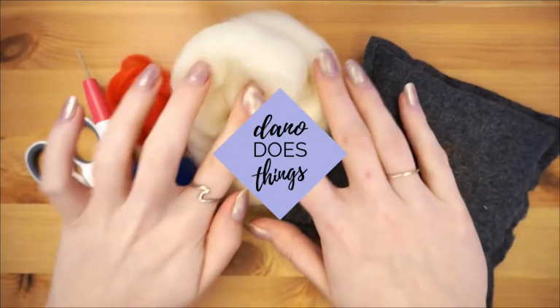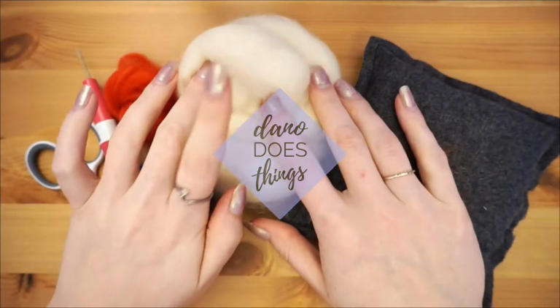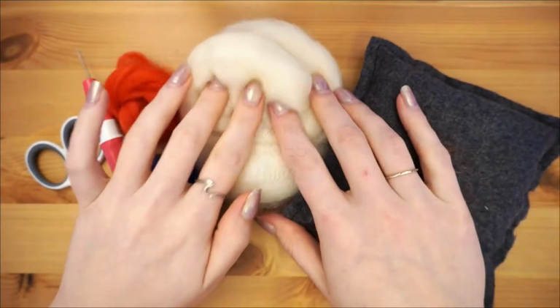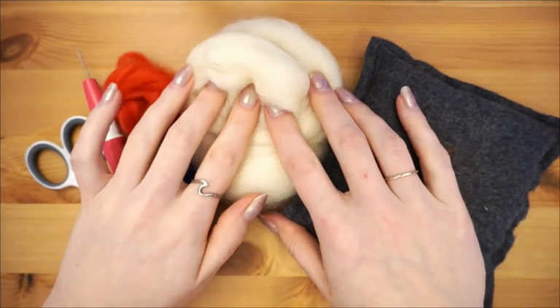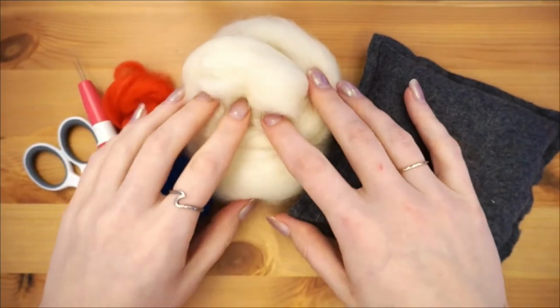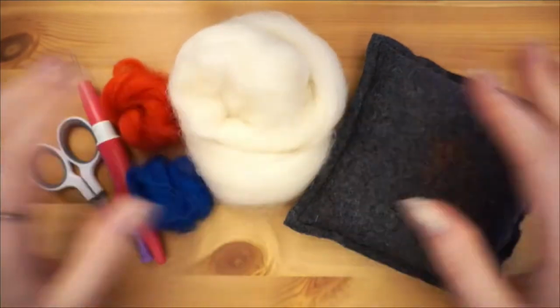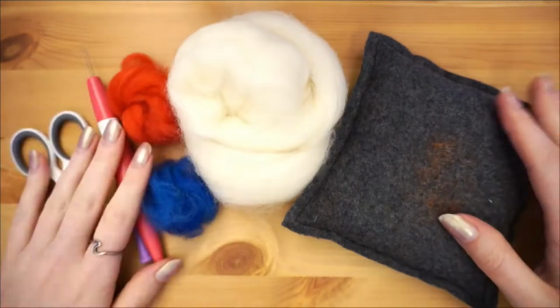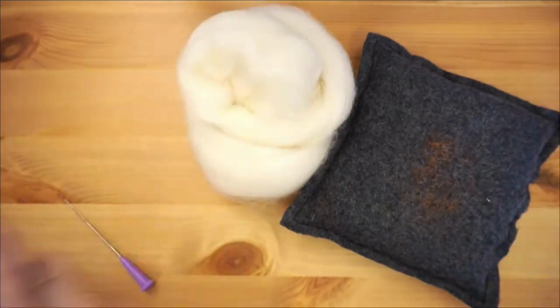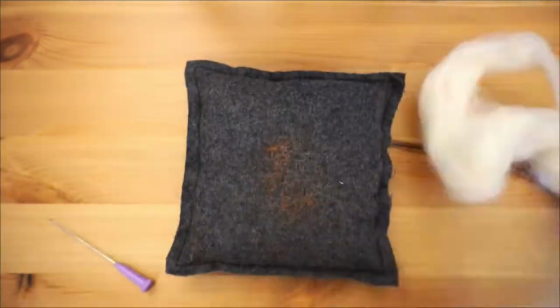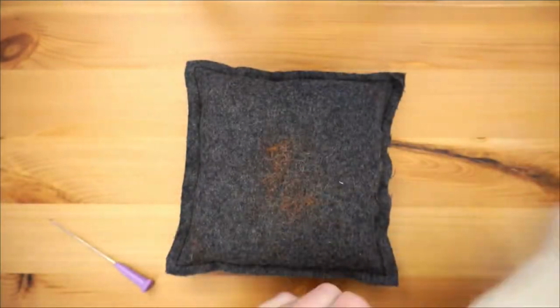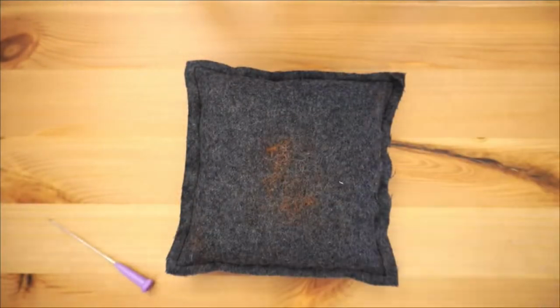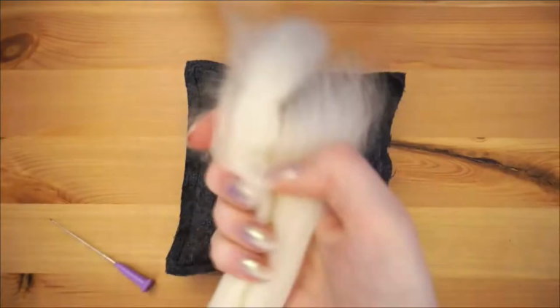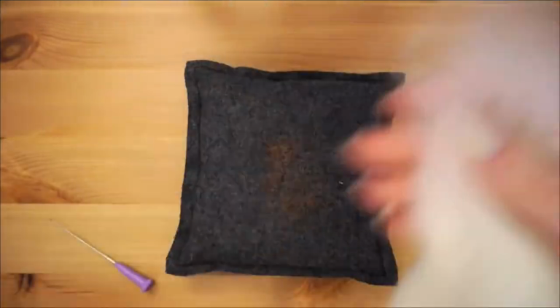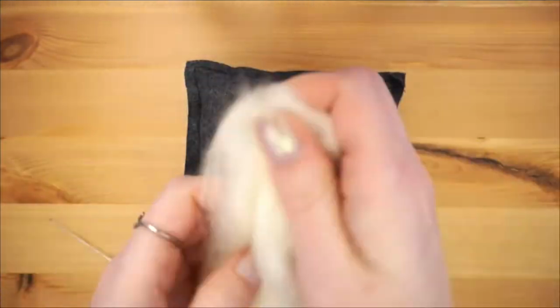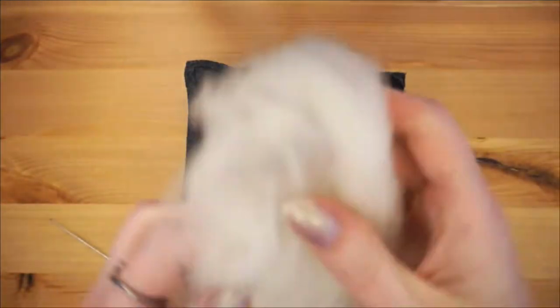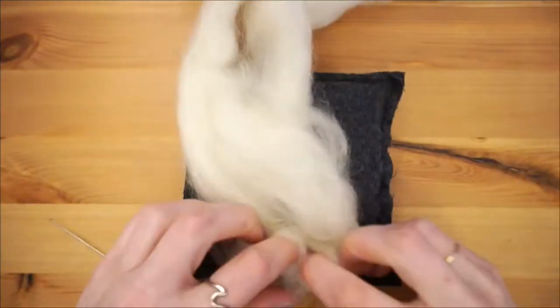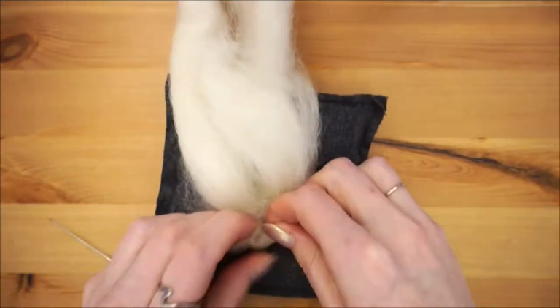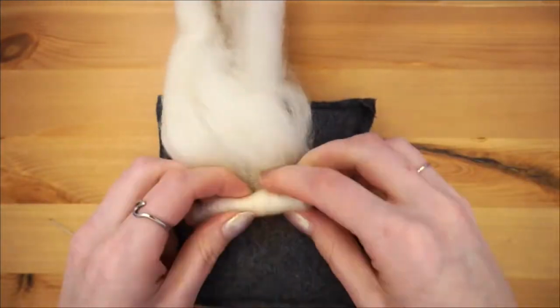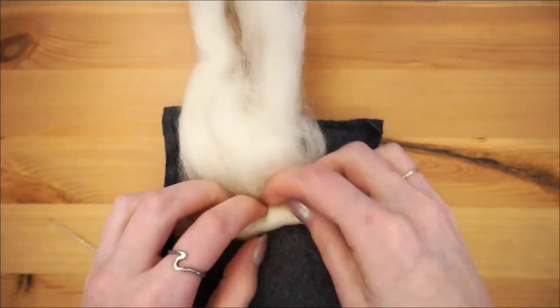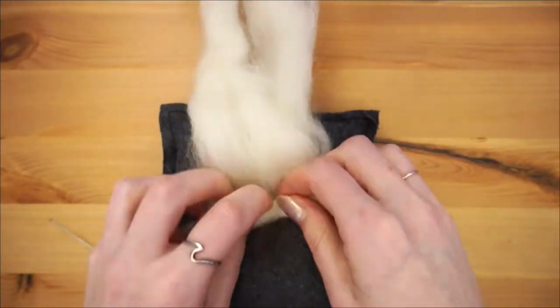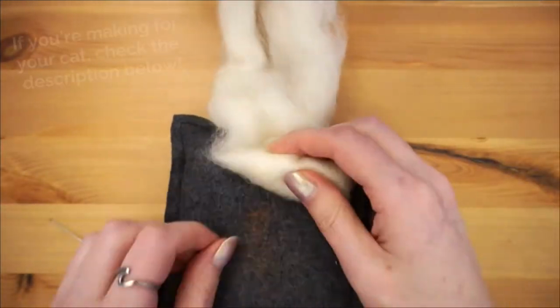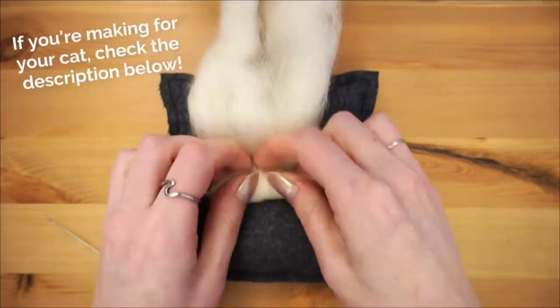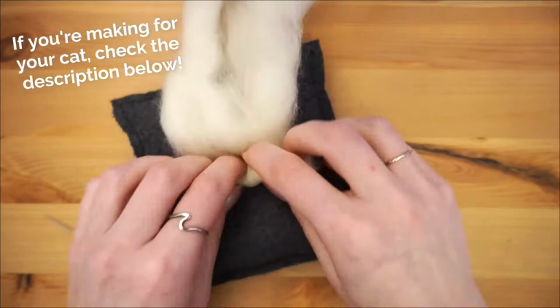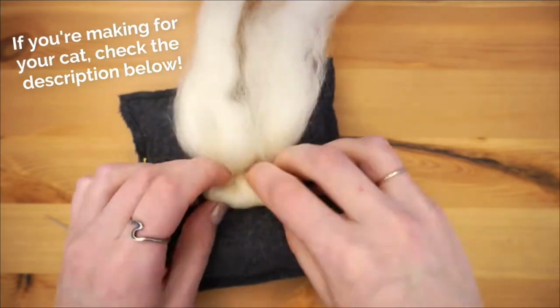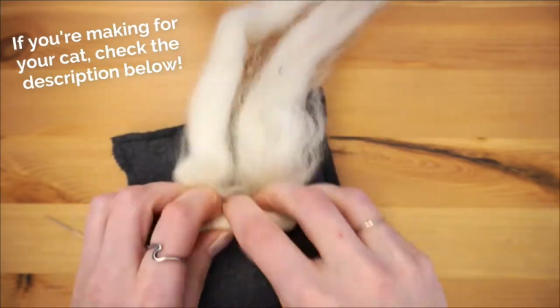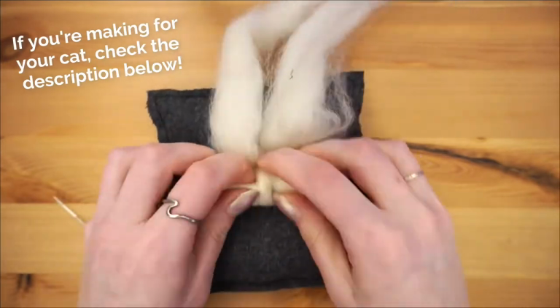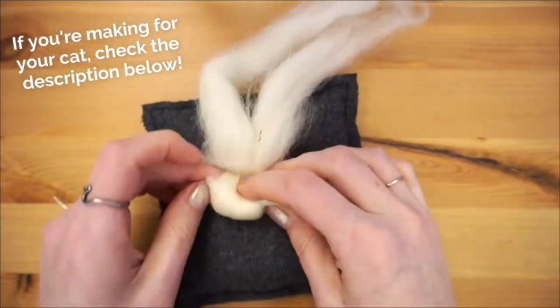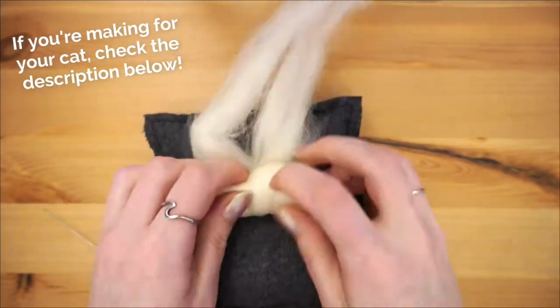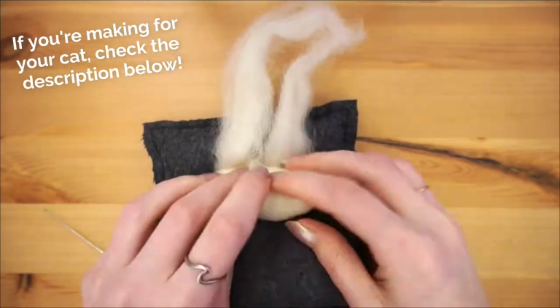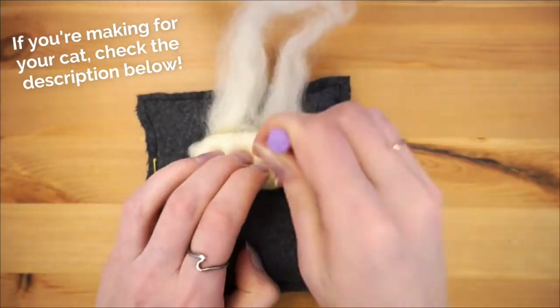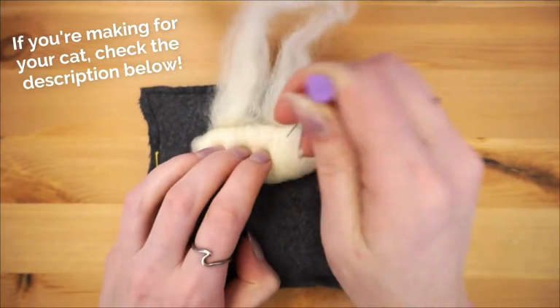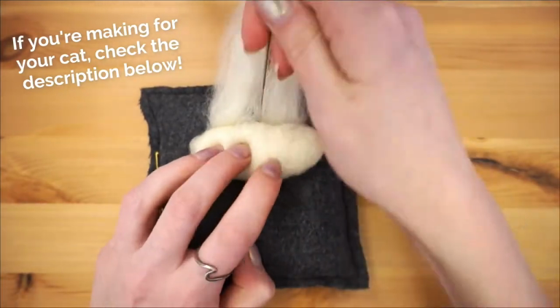Welcome to Dano Does Things! This week I am making a felted koi fish for my cat to play with, since she loves wool and I don't really want her to play with some of my other projects.